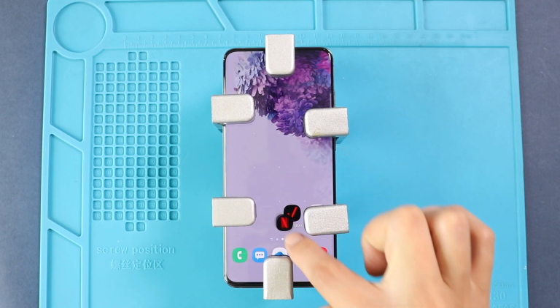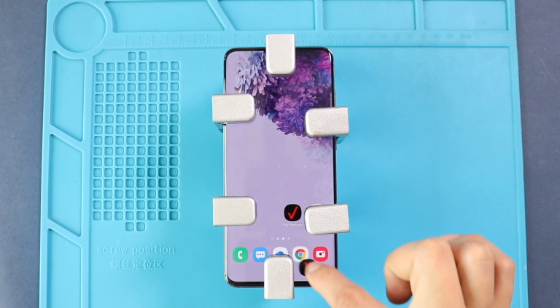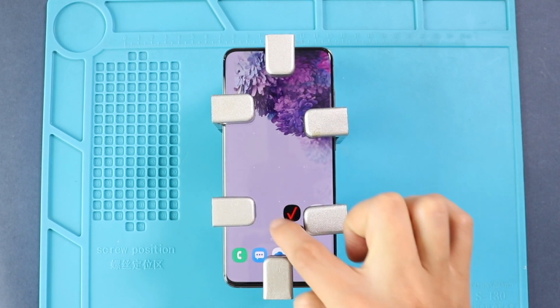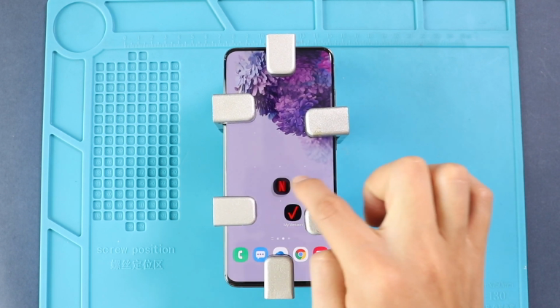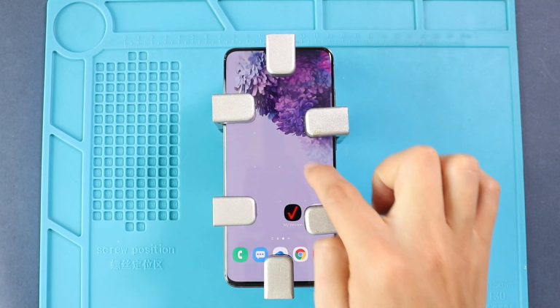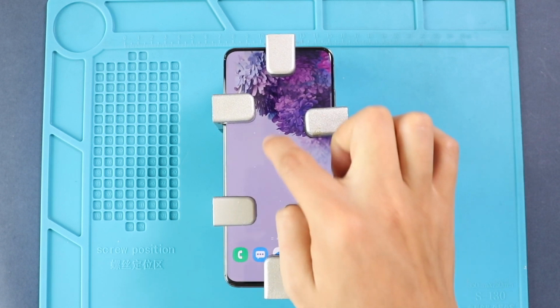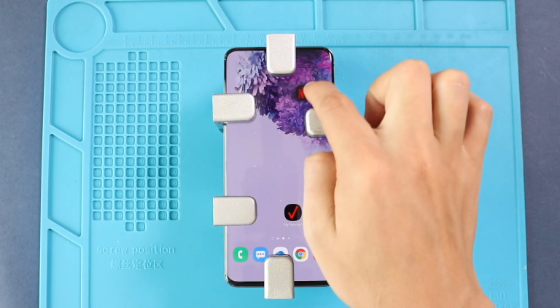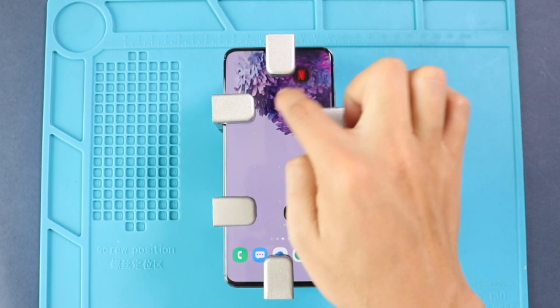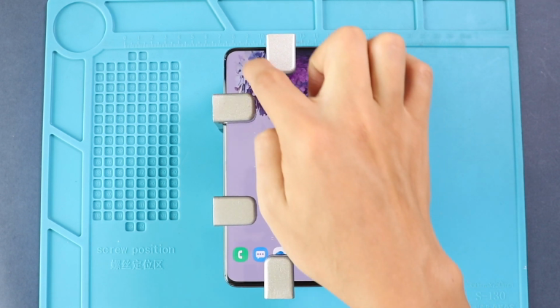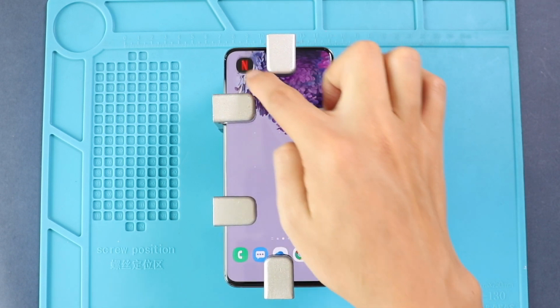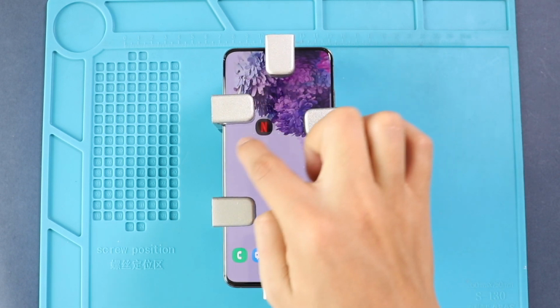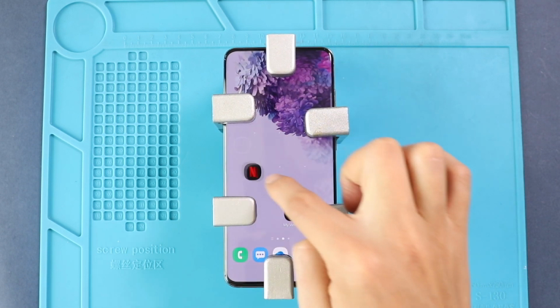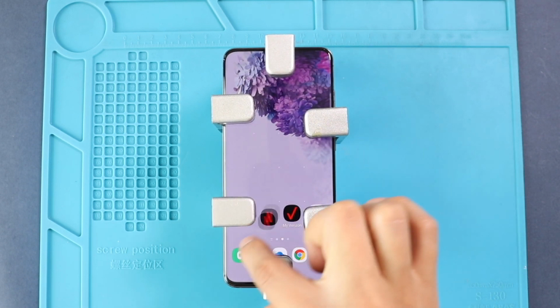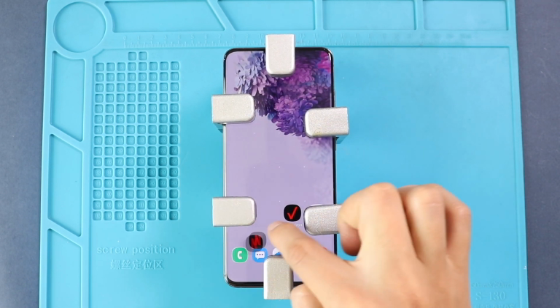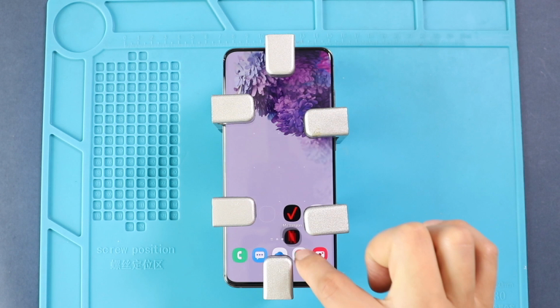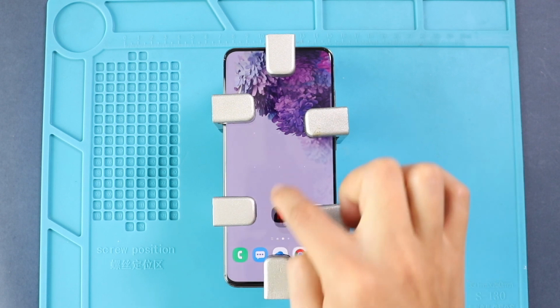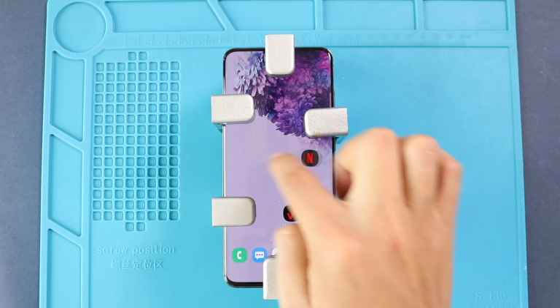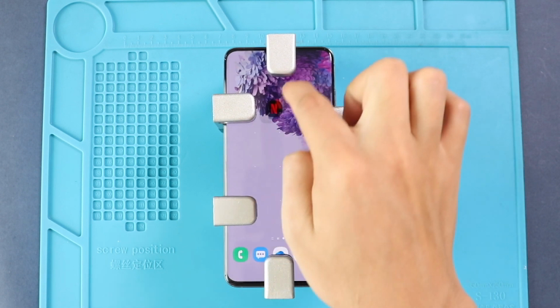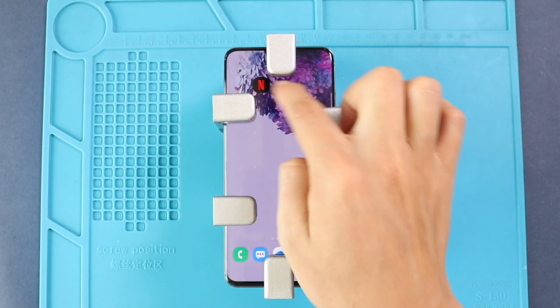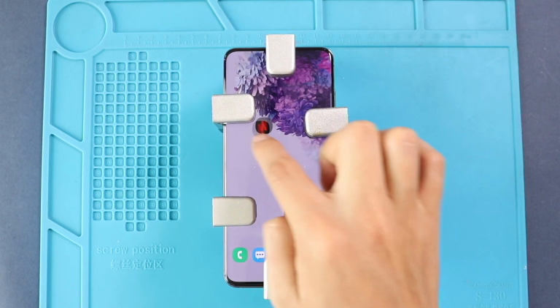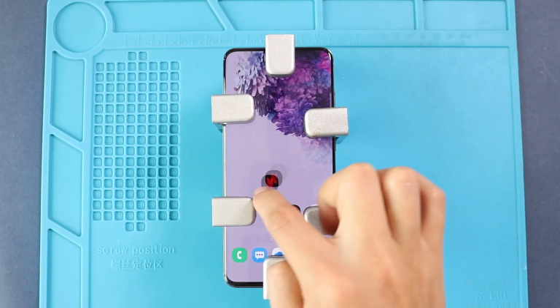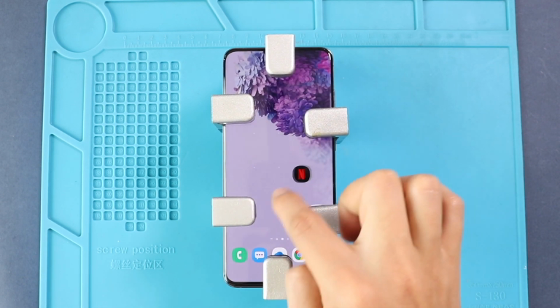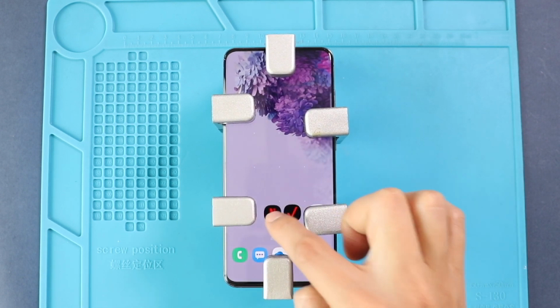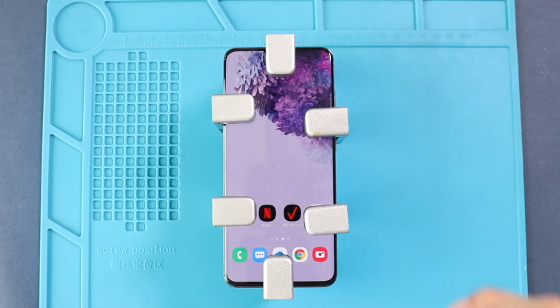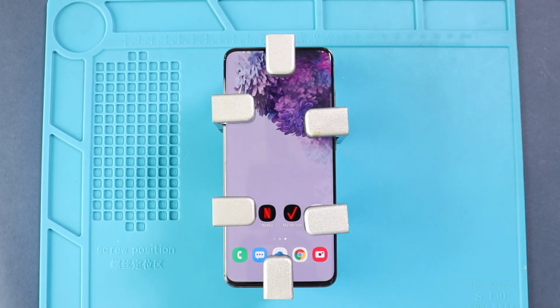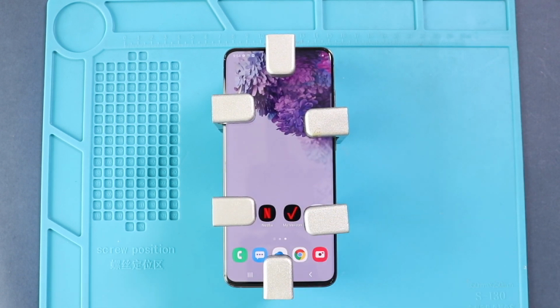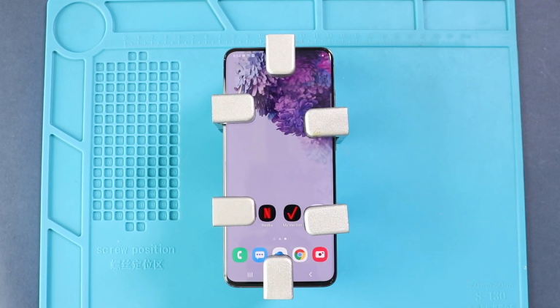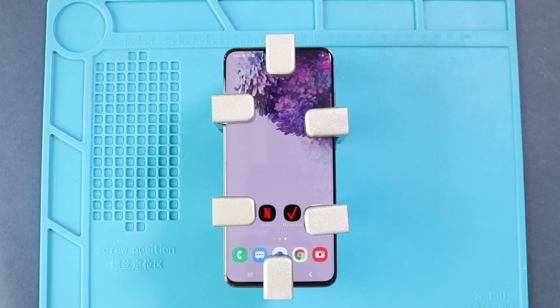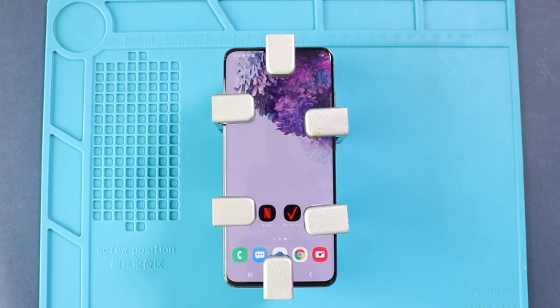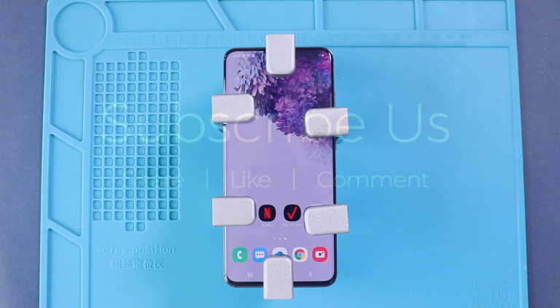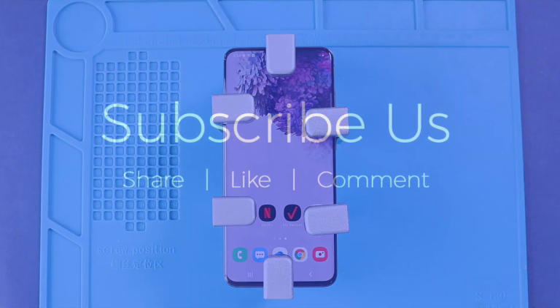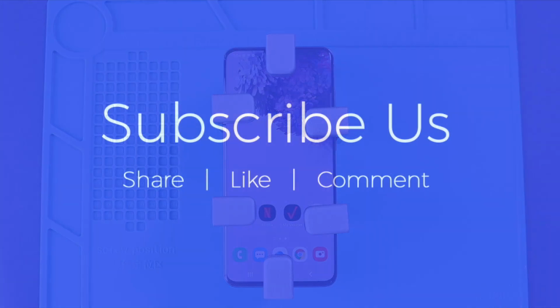Hope you have enjoyed the replacement guide on the Samsung Galaxy S20 mobile phone. Let us know if you have any questions. Please like, share, and comment on our videos, and hit the subscribe button for more videos. Bye.